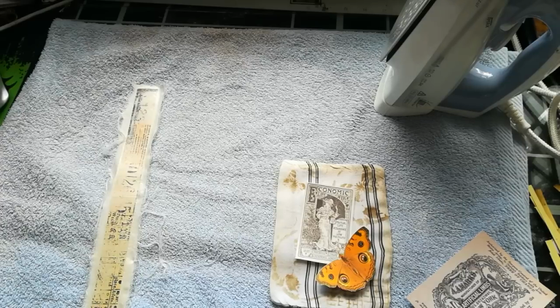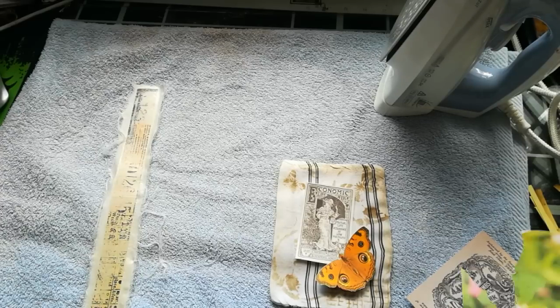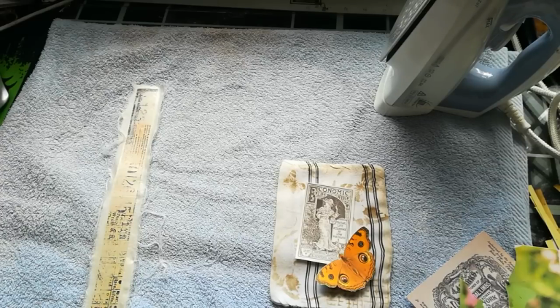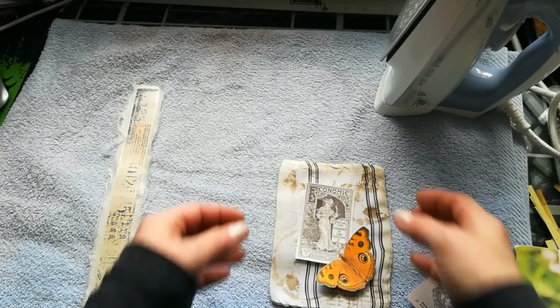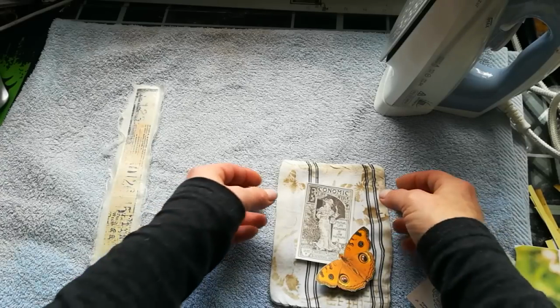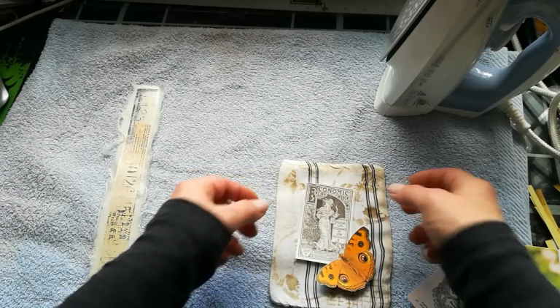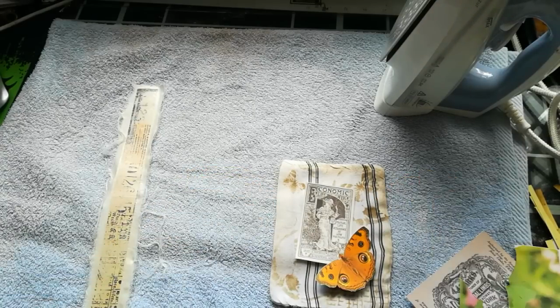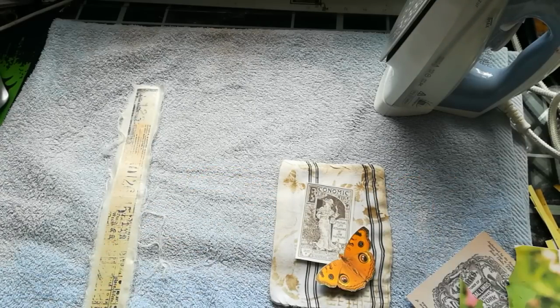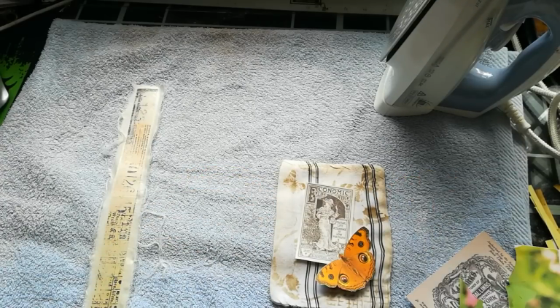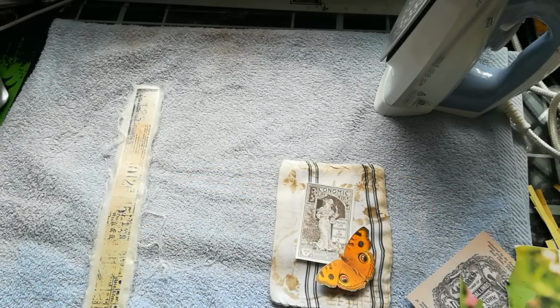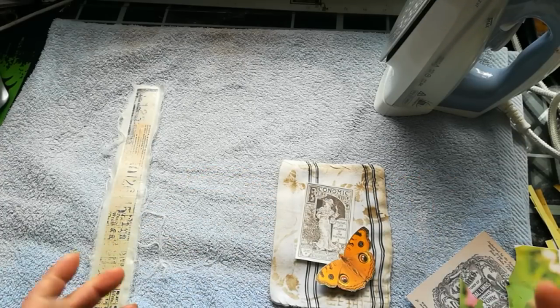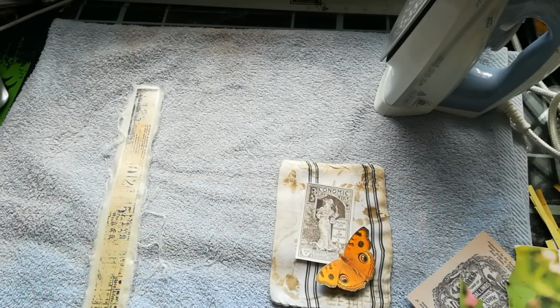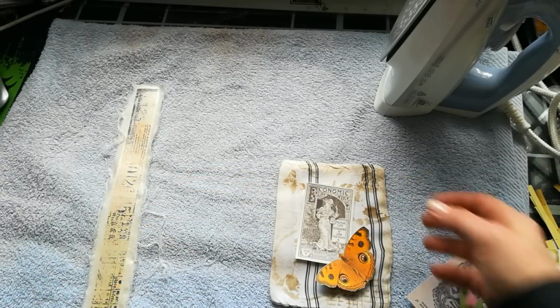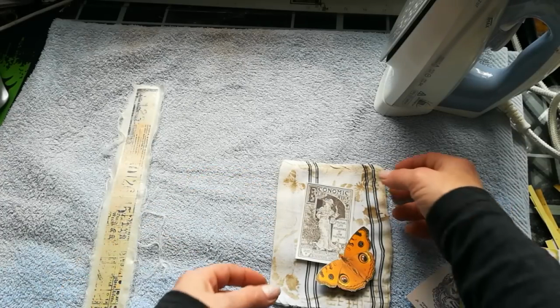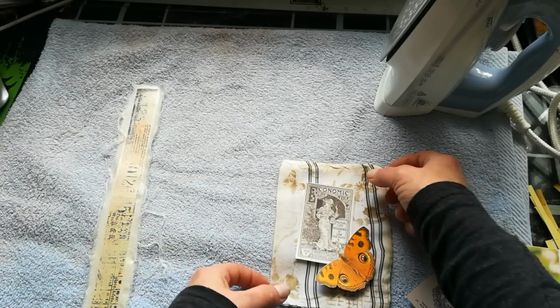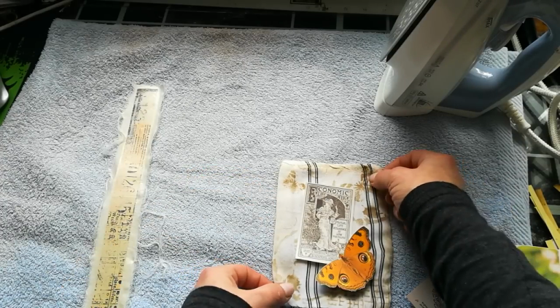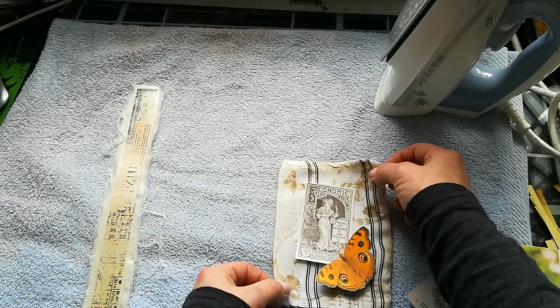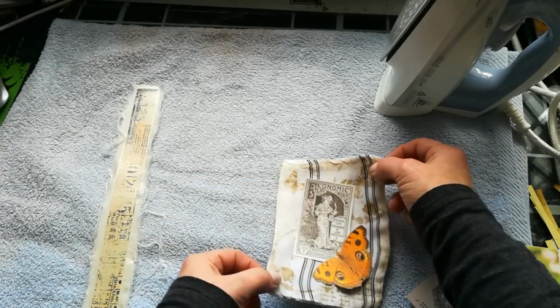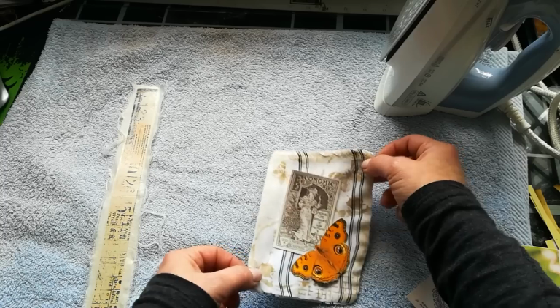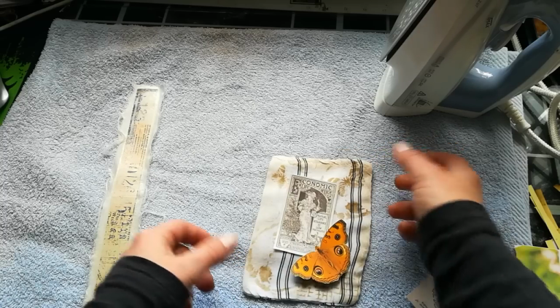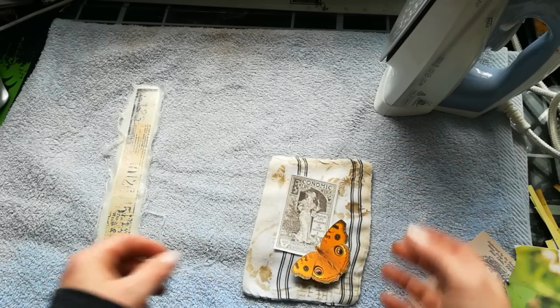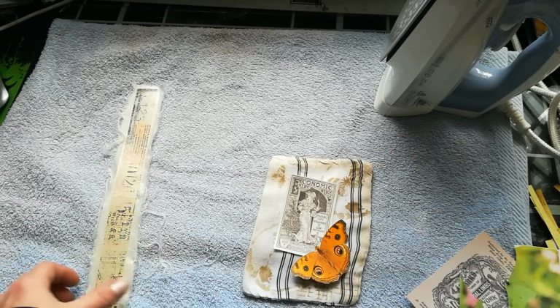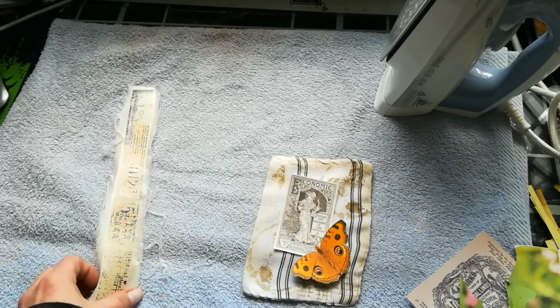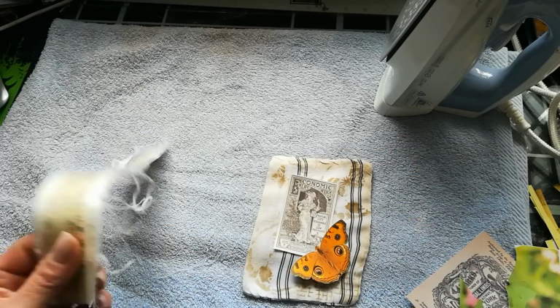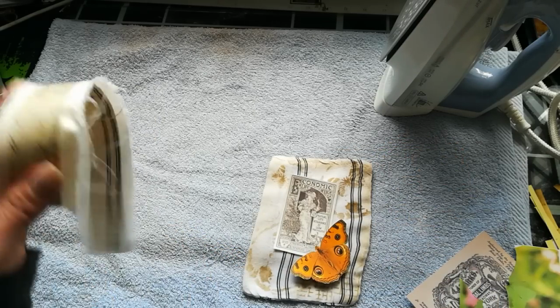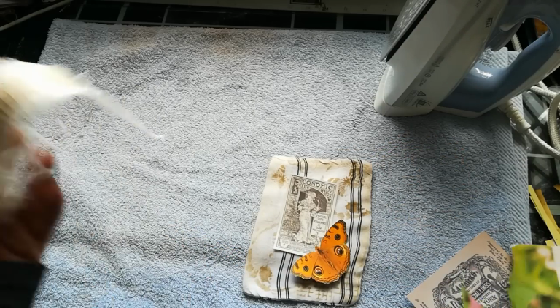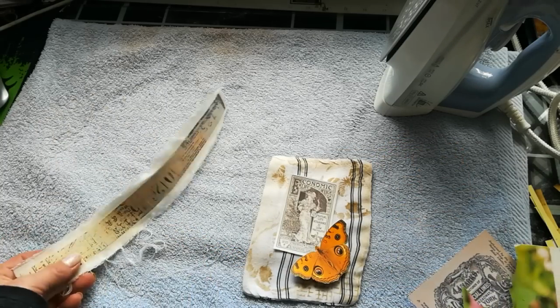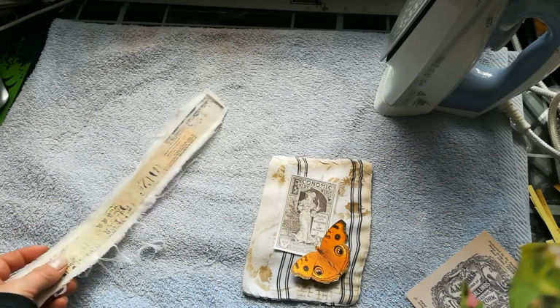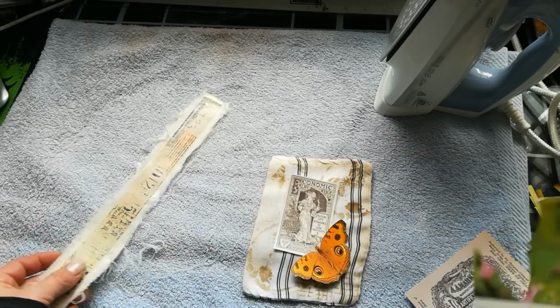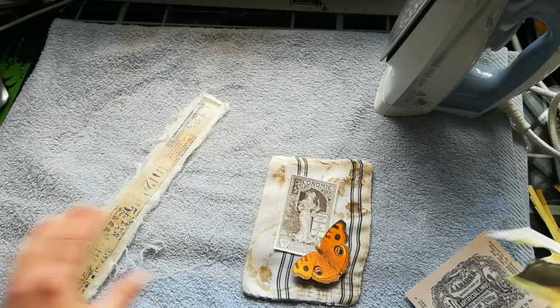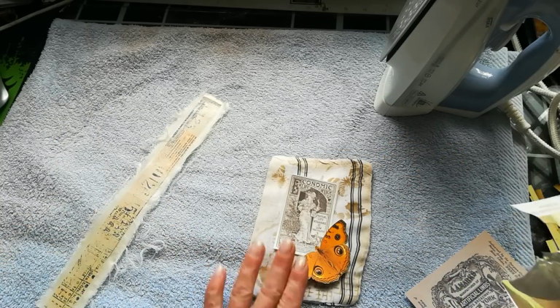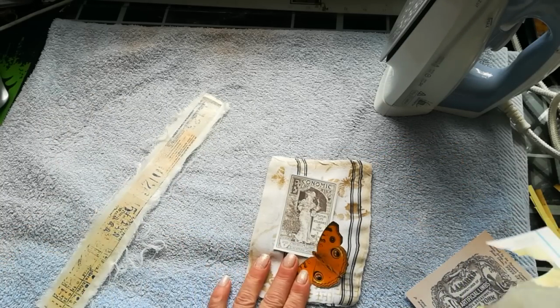Hello everybody, it's Eva from Bohemian Crafting here again. Today I'm coming with a small quick tip on how you can transfer images on a fabric.